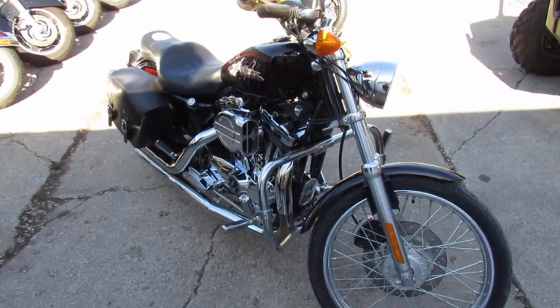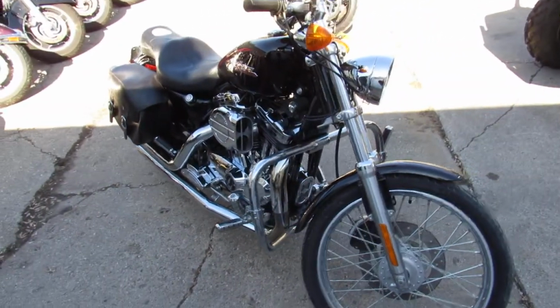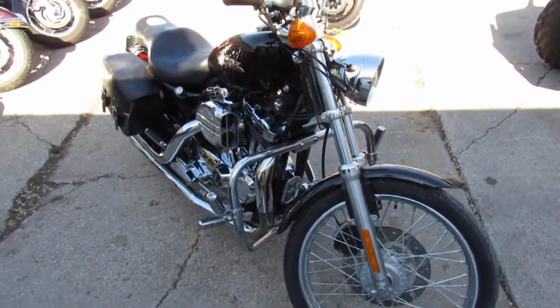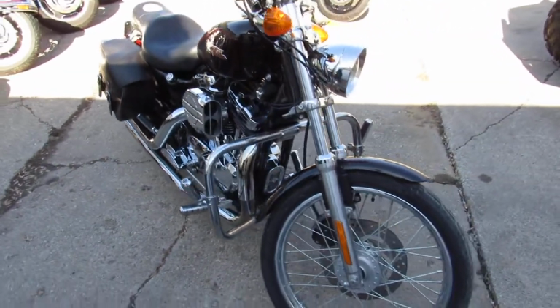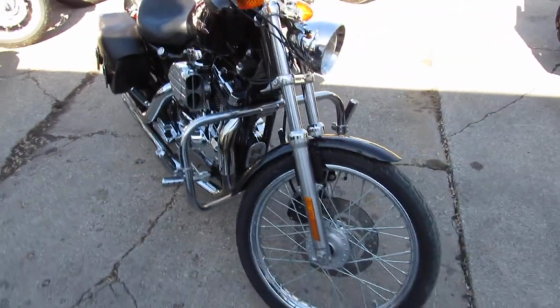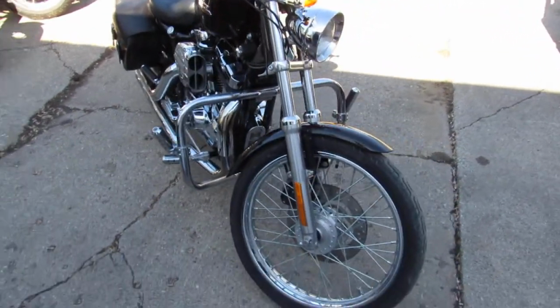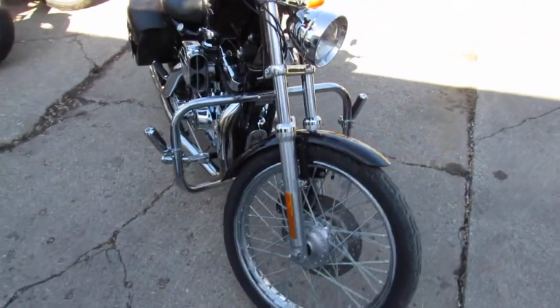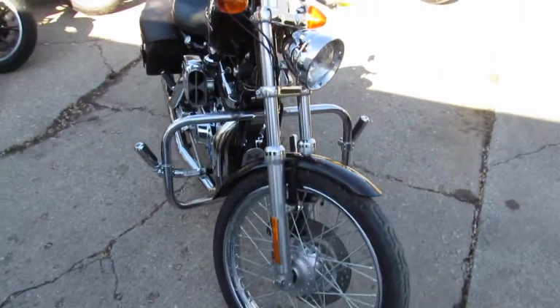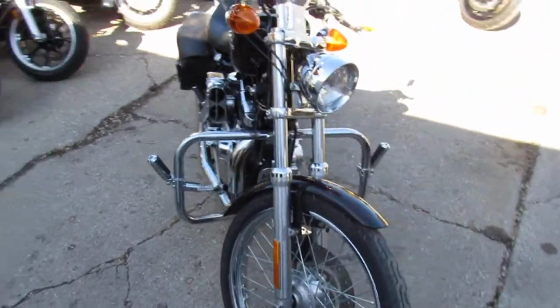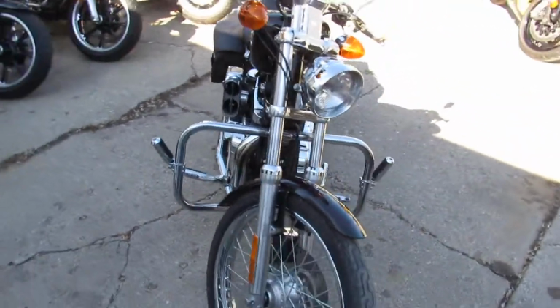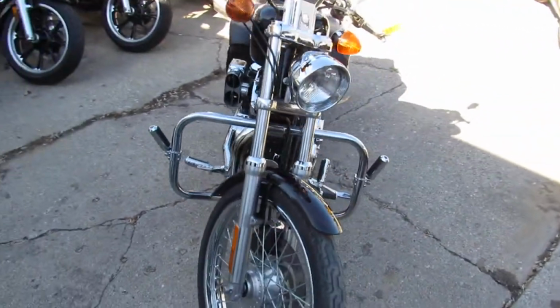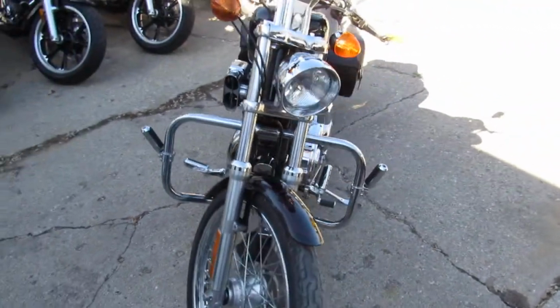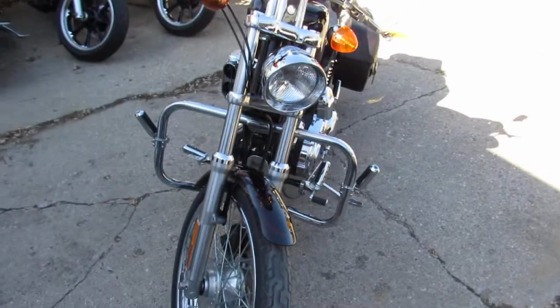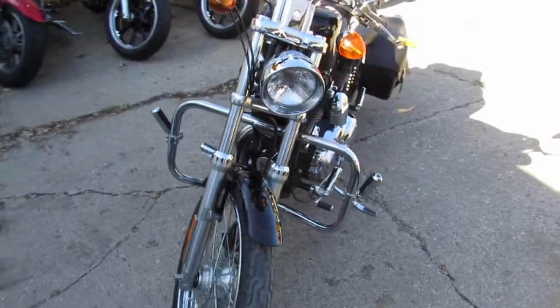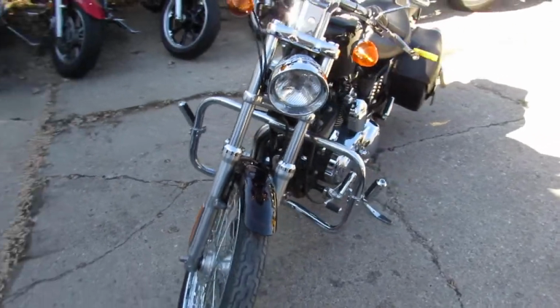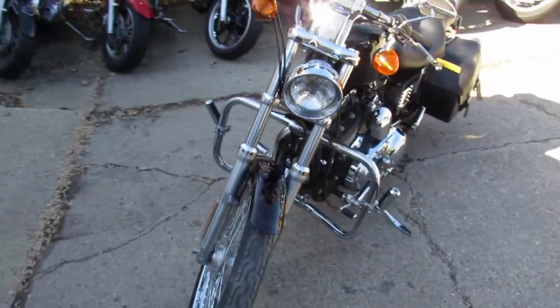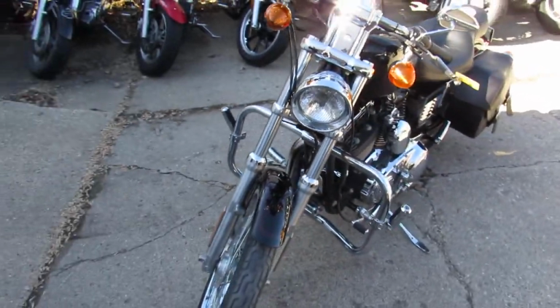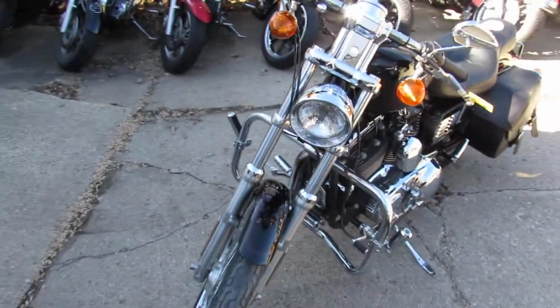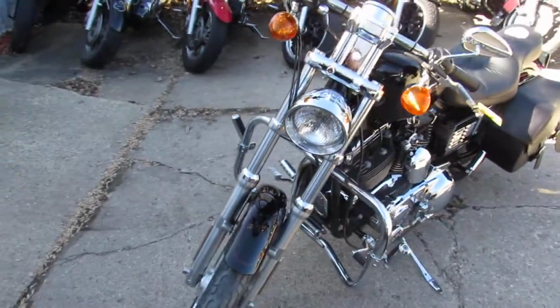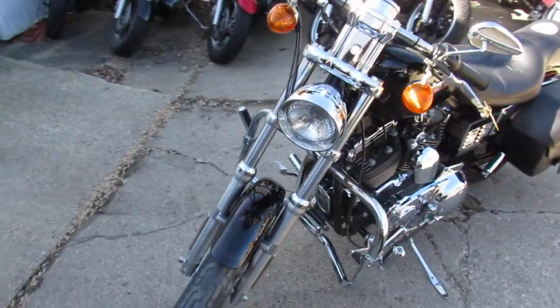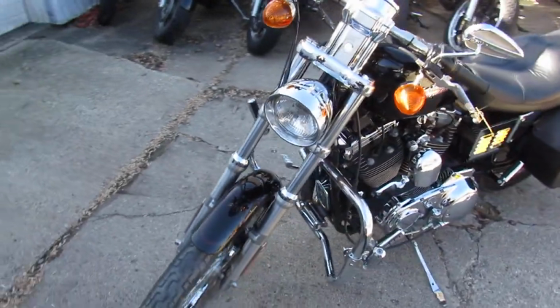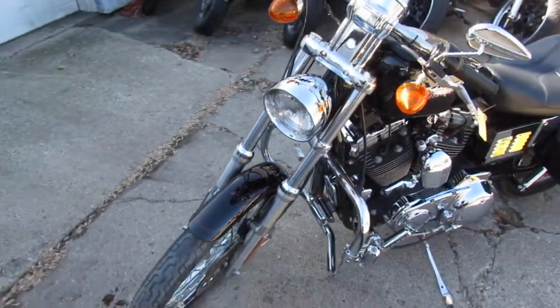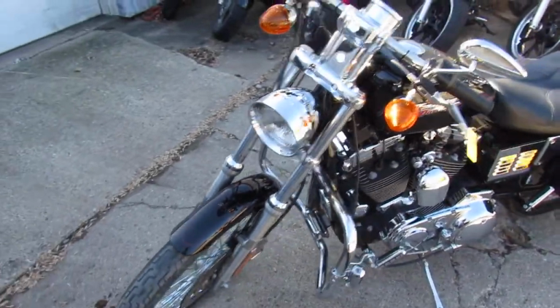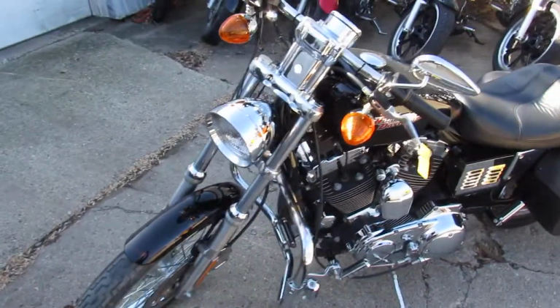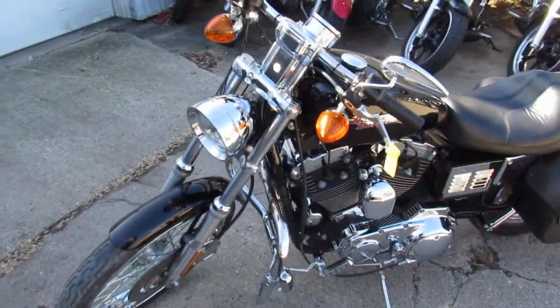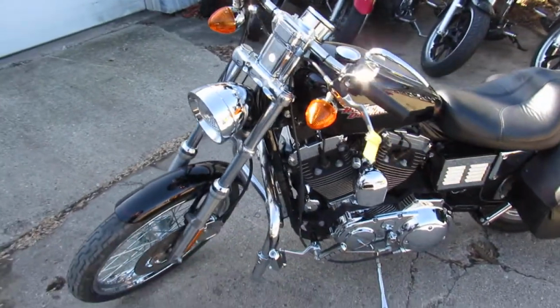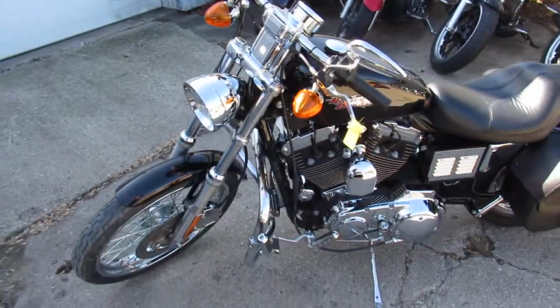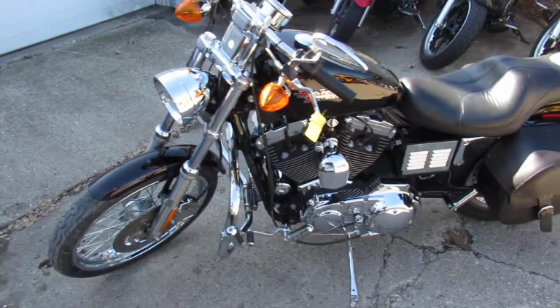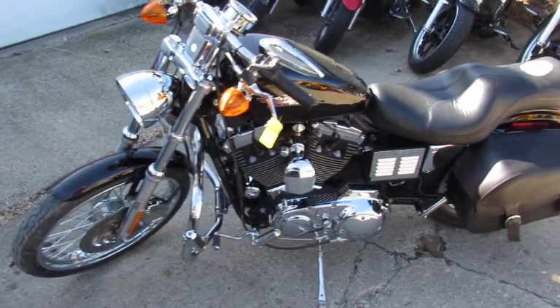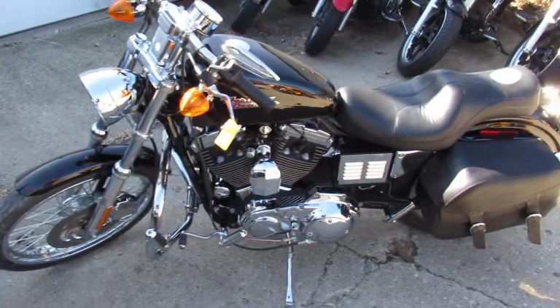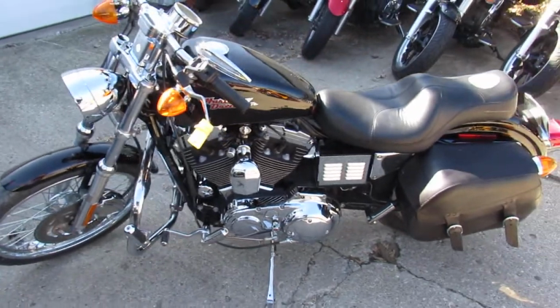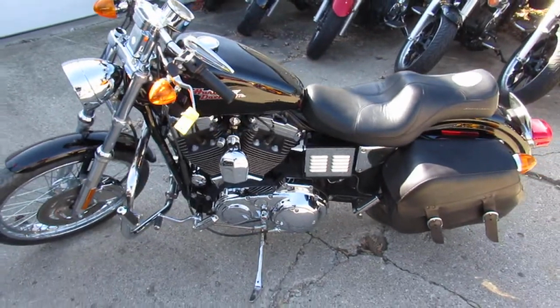It's a great bike for only $34.99. You guys can buy this one with confidence. We've got guaranteed financing, we've got leasing programs, layaway, and we're always looking for your trade-ins. So give us a call today and you can ride today.